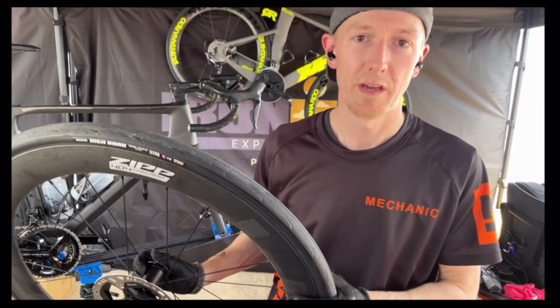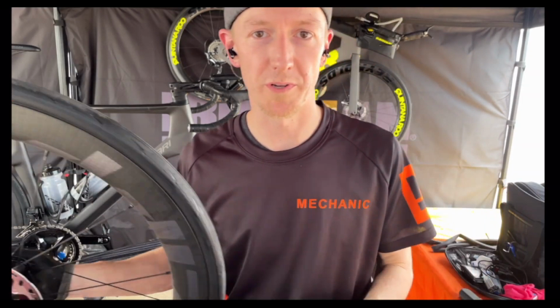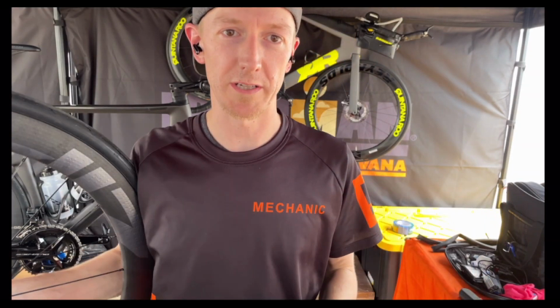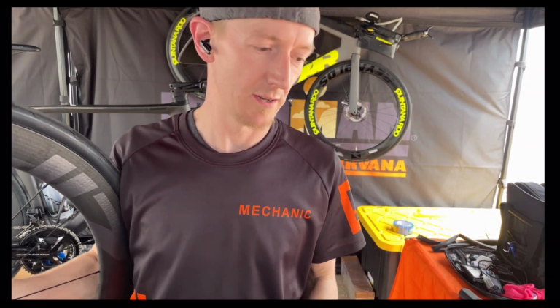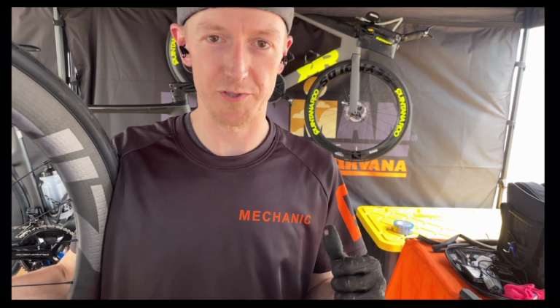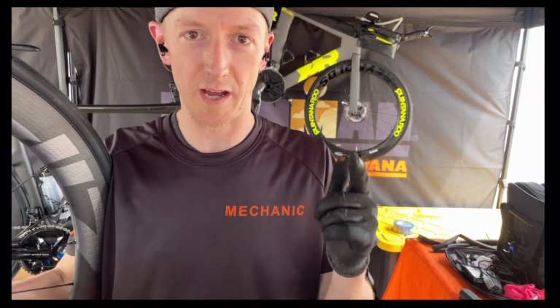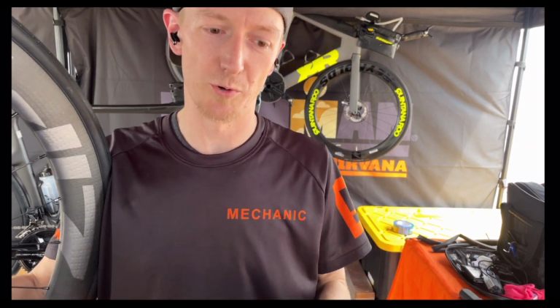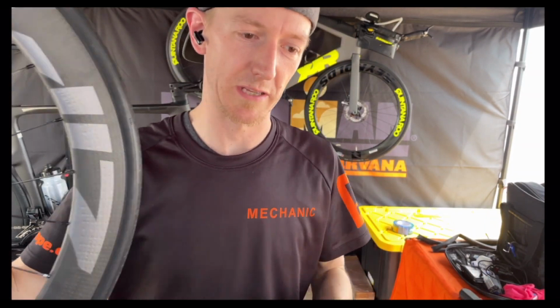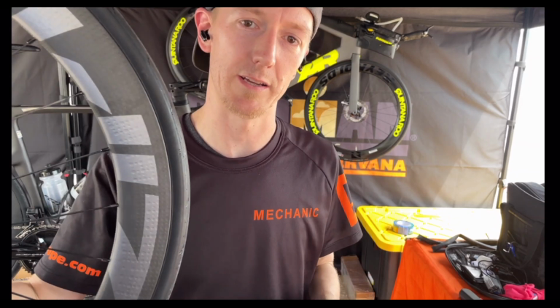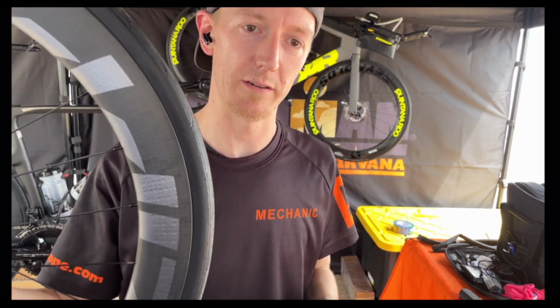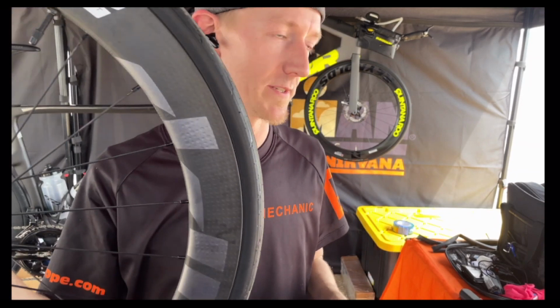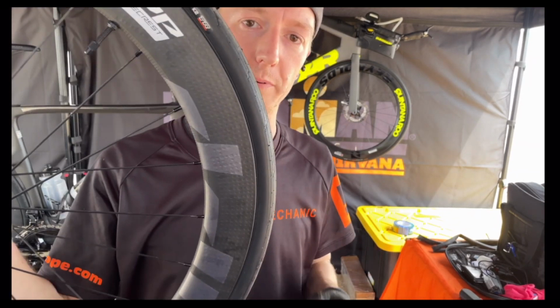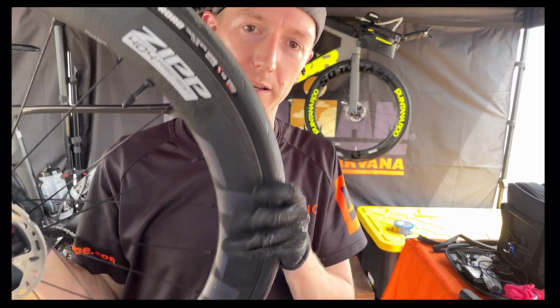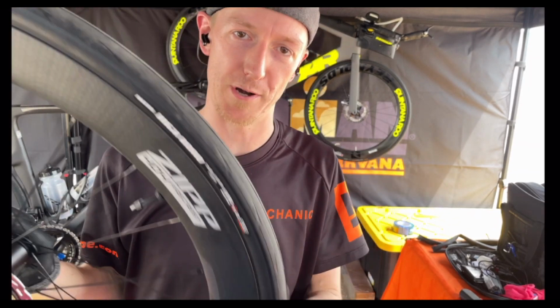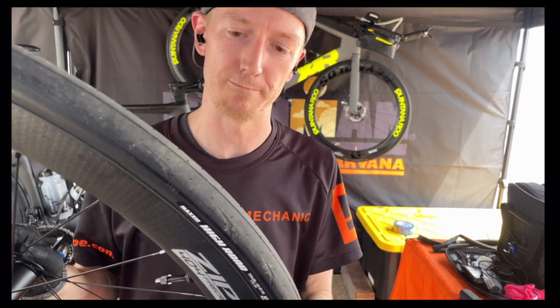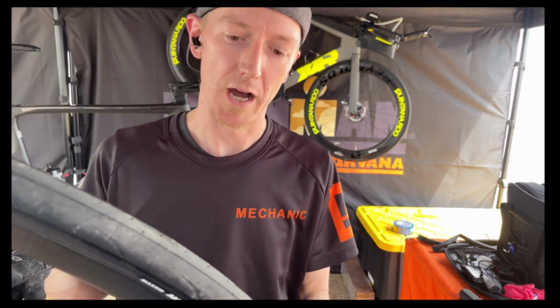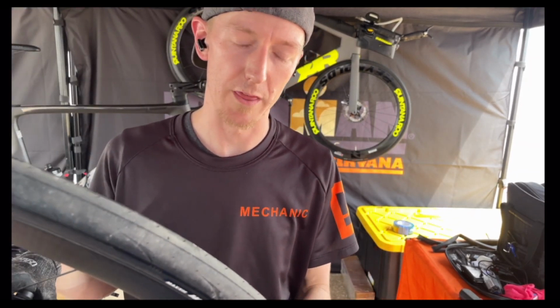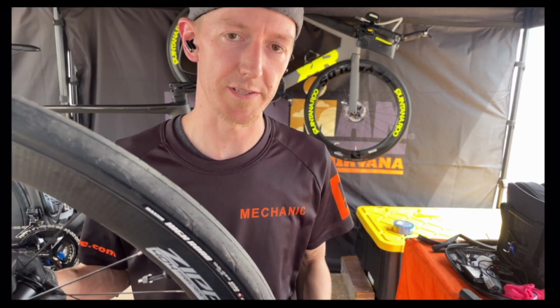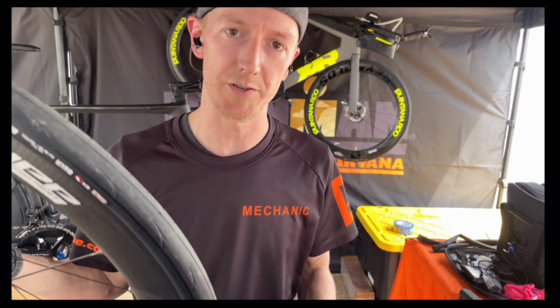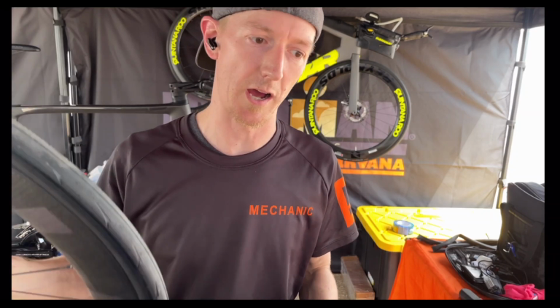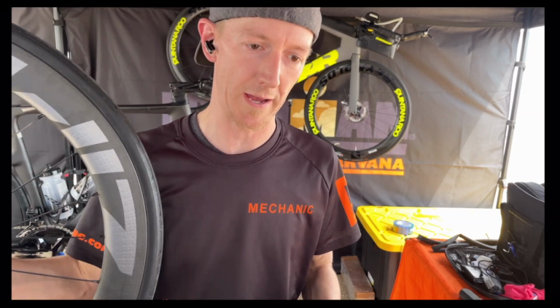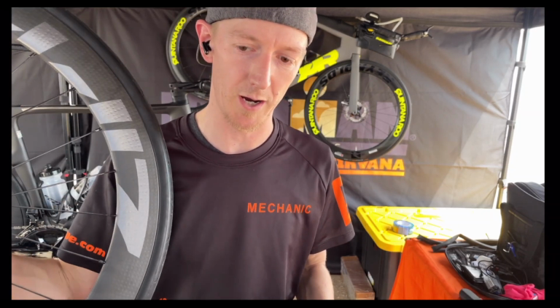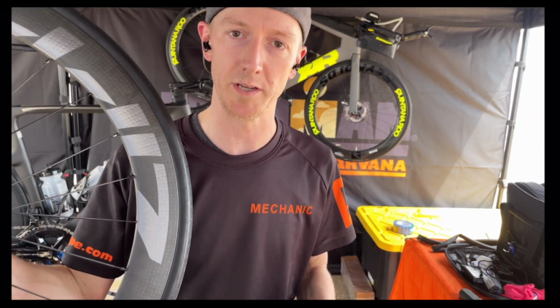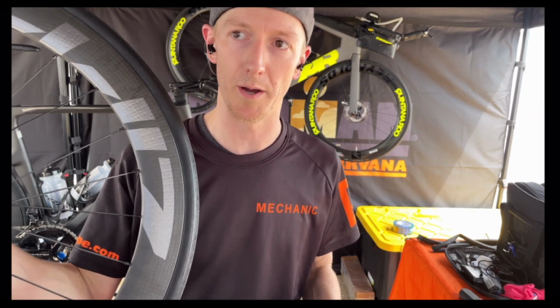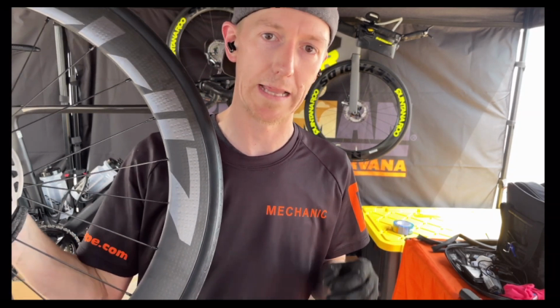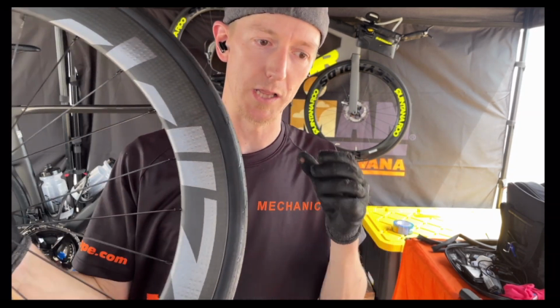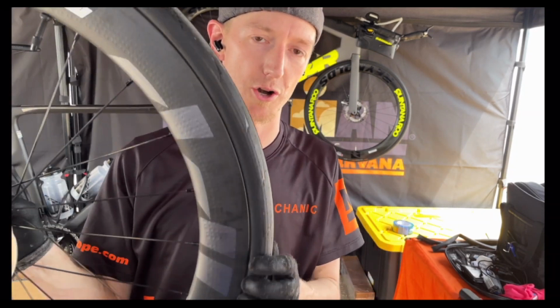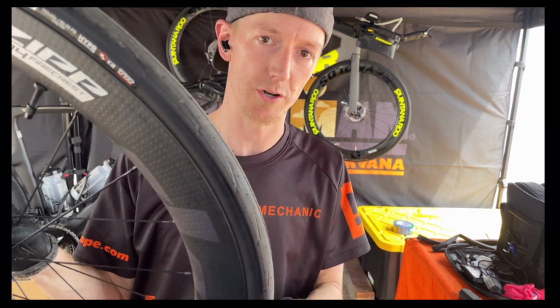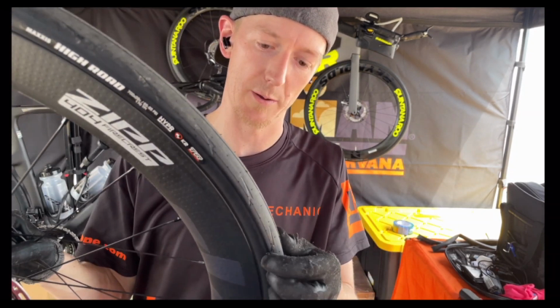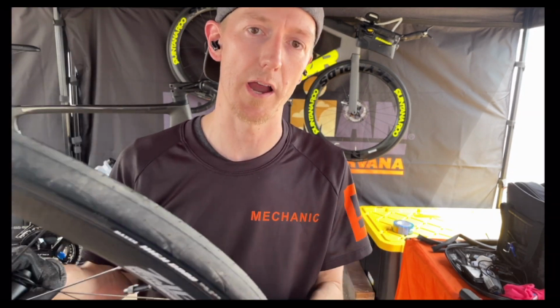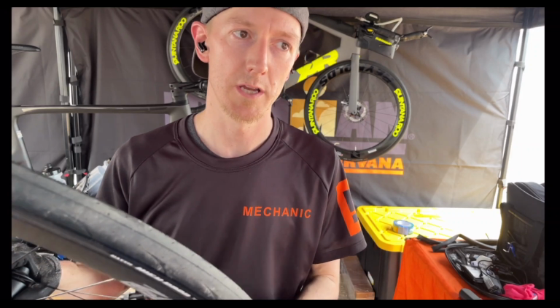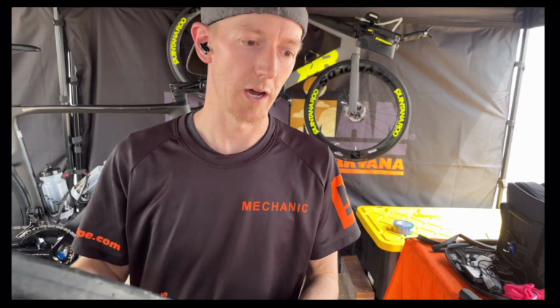How we doing everybody? My name is Jesse and I am your race mechanic. I'm here to tell you today about tire pressure. This day and age in Ironman, we're seeing a lot larger diameter tire.